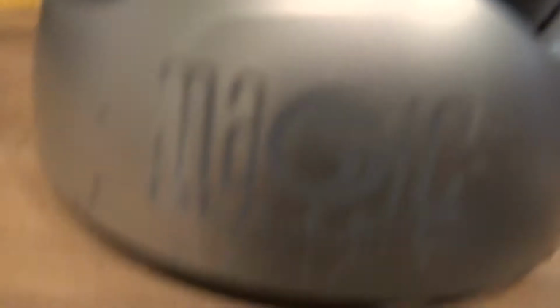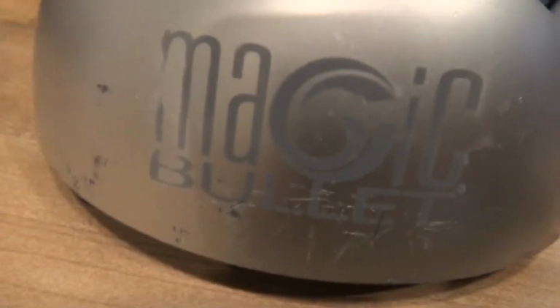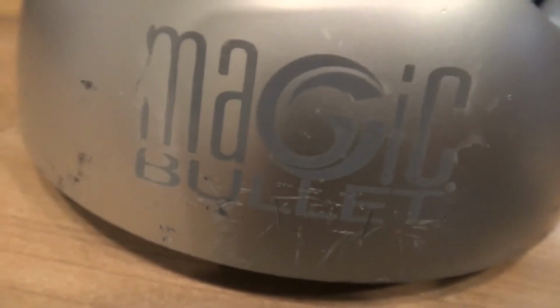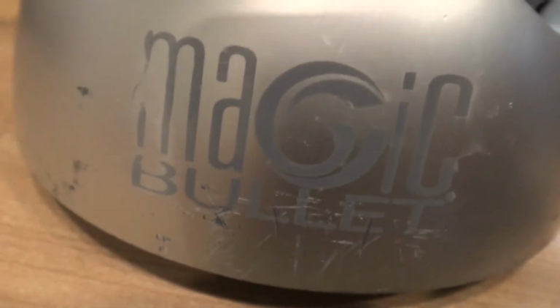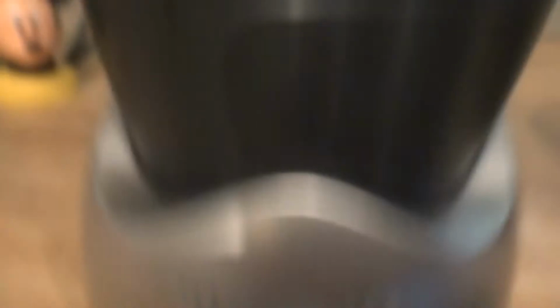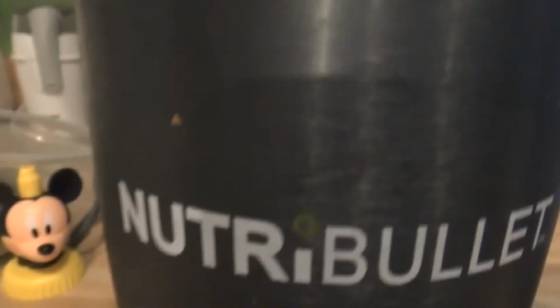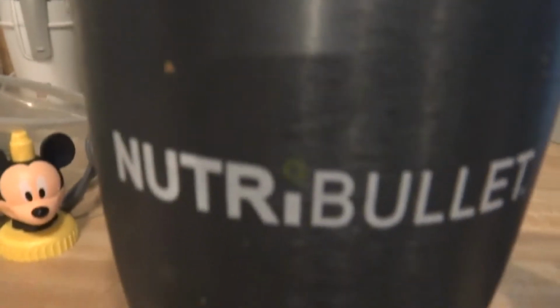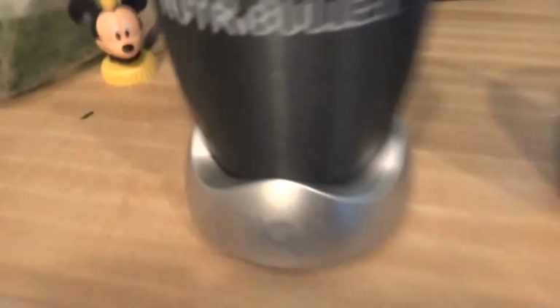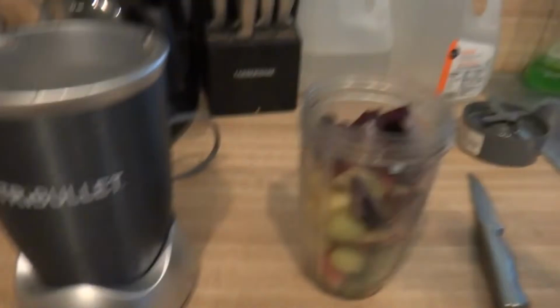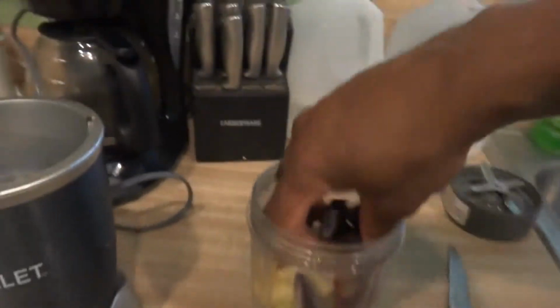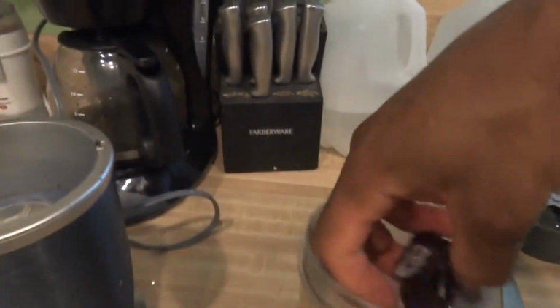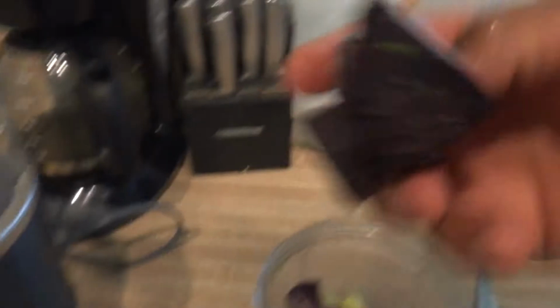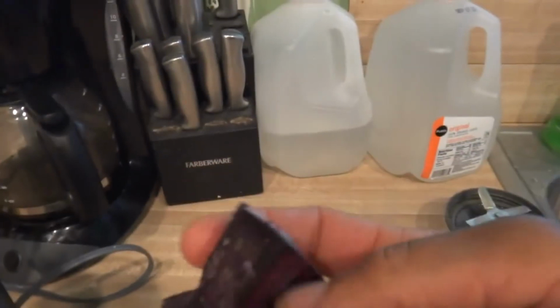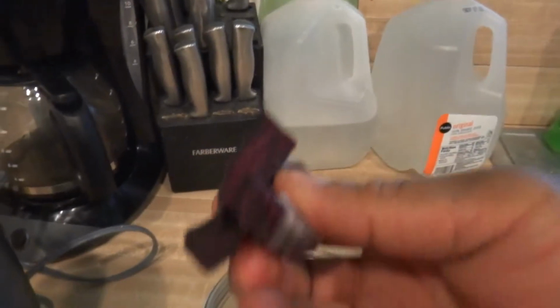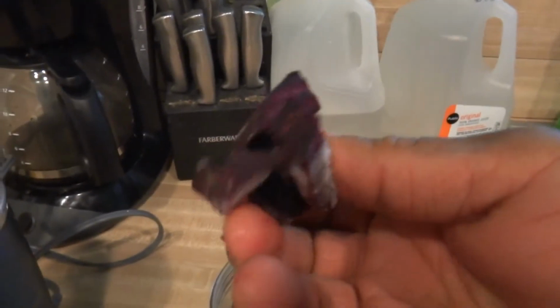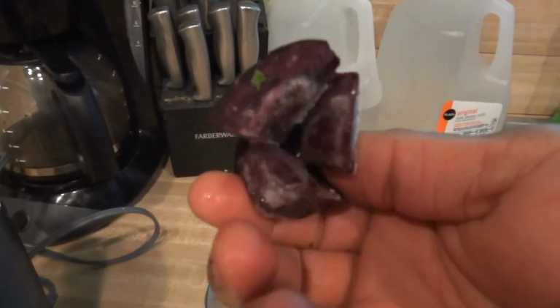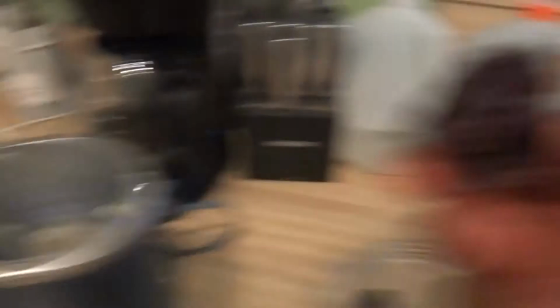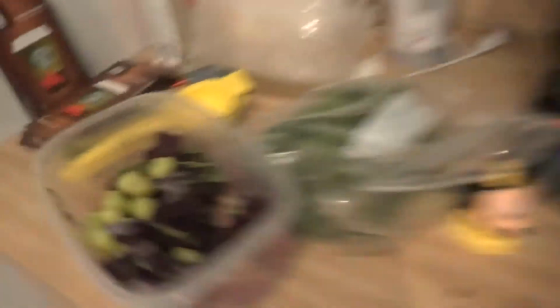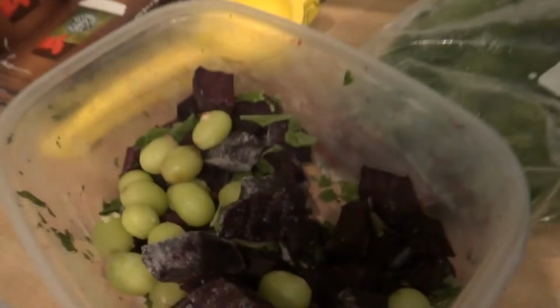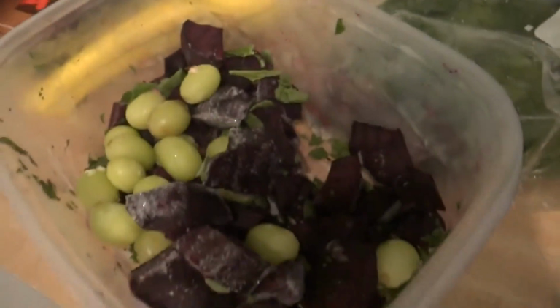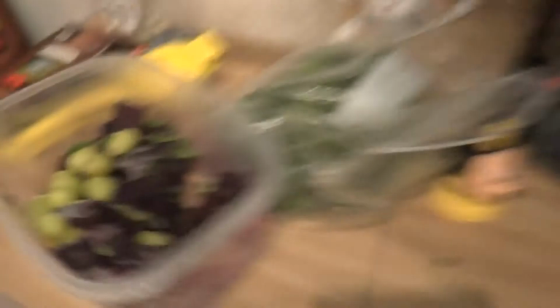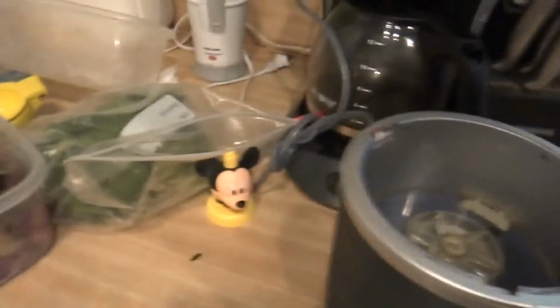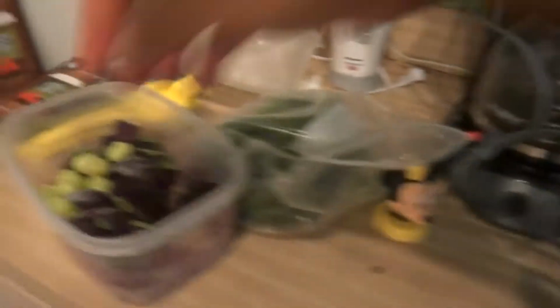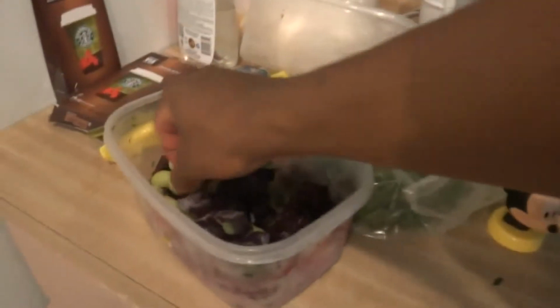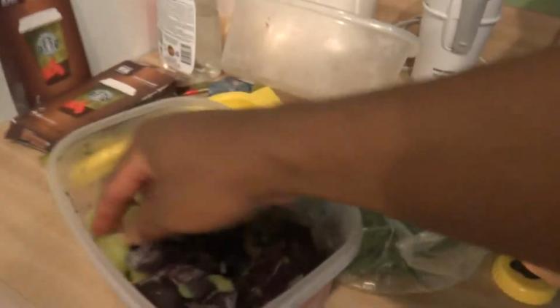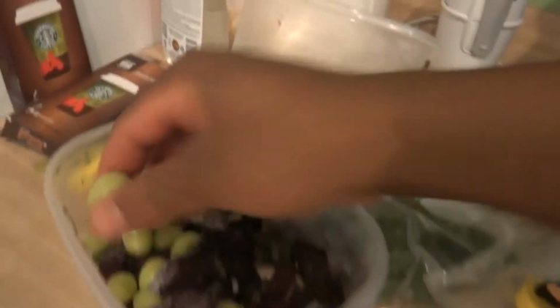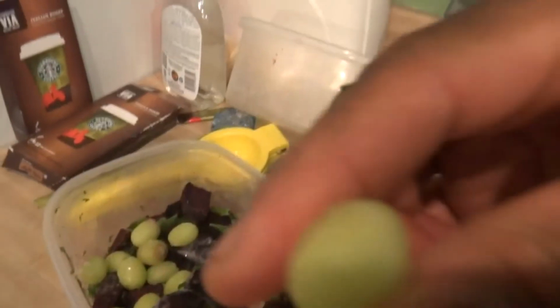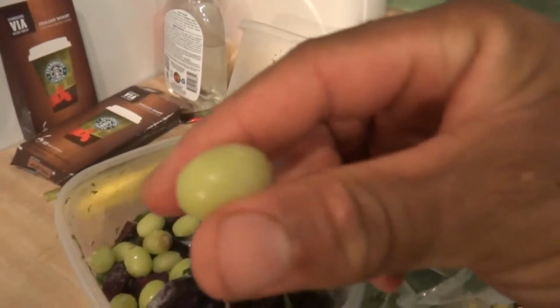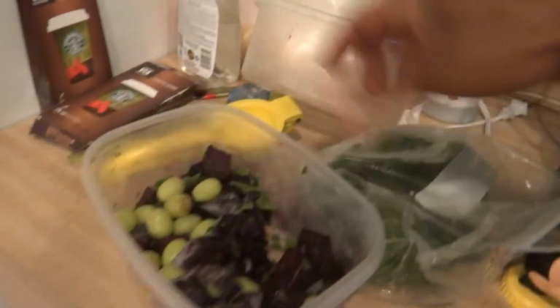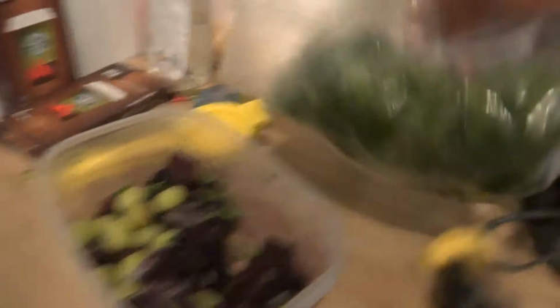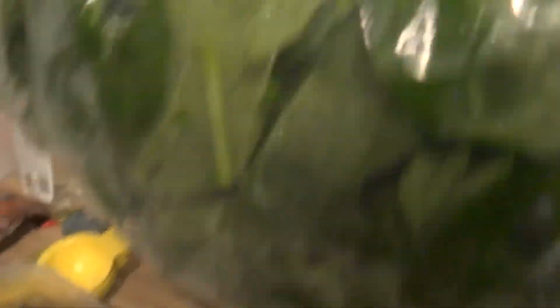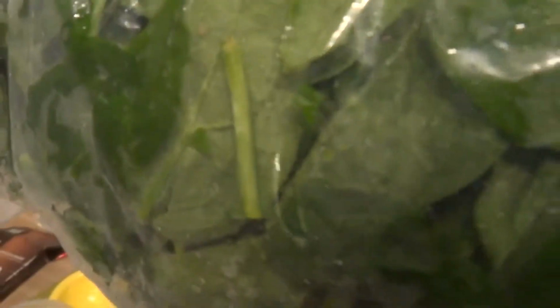Magic Bullet, Nutribullet. I have frozen beets that I chopped up, I have frozen here, along with frozen grapes, frozen spinach.